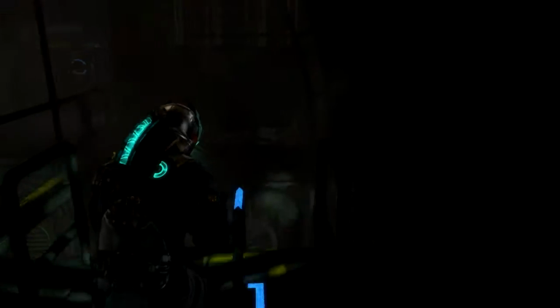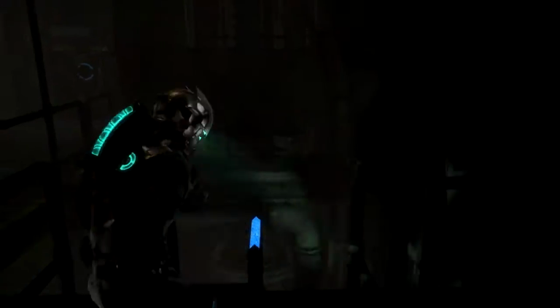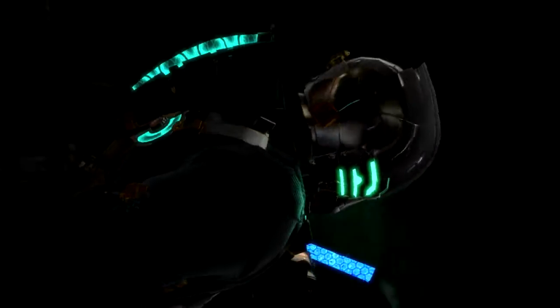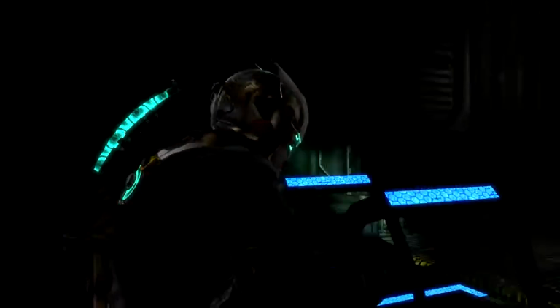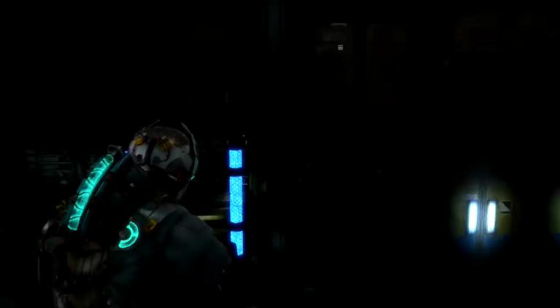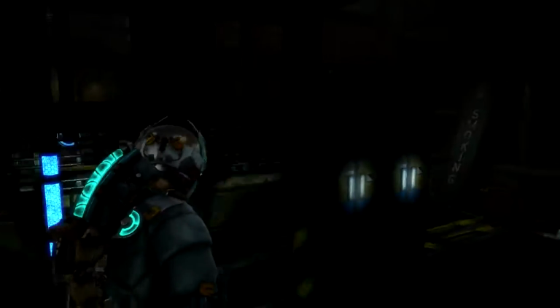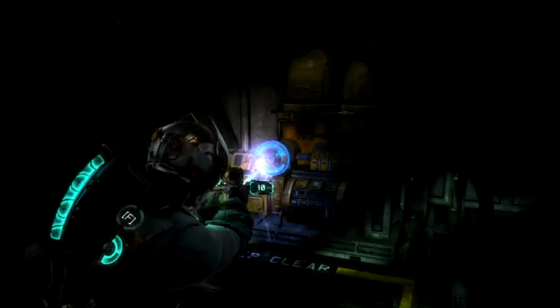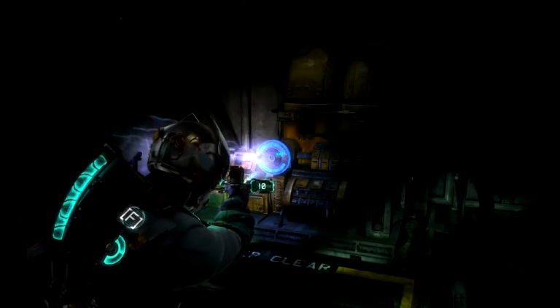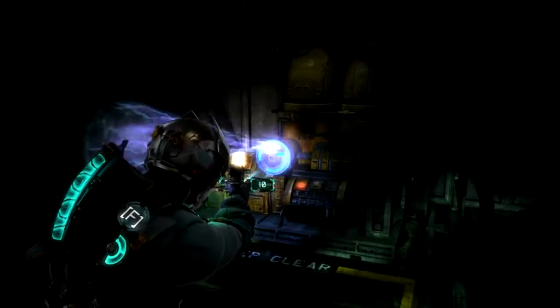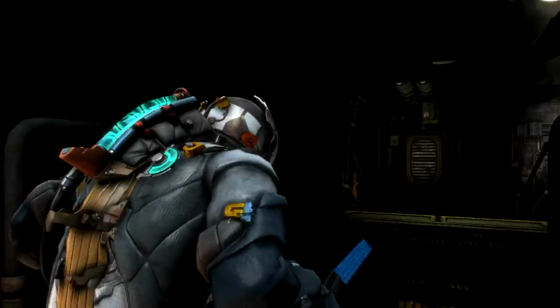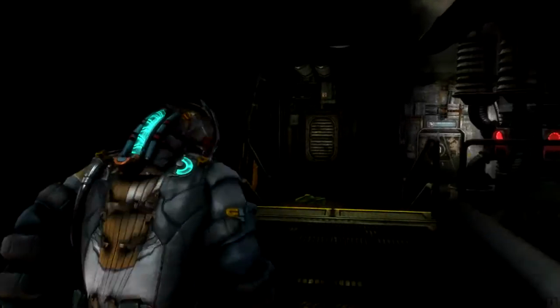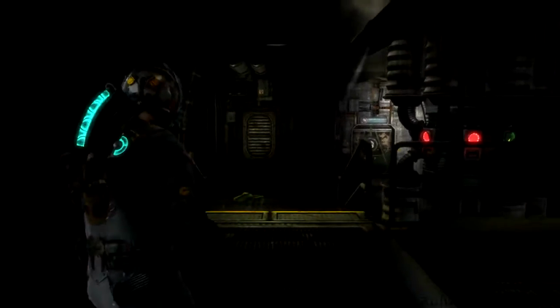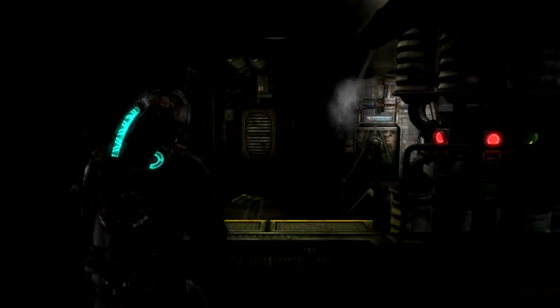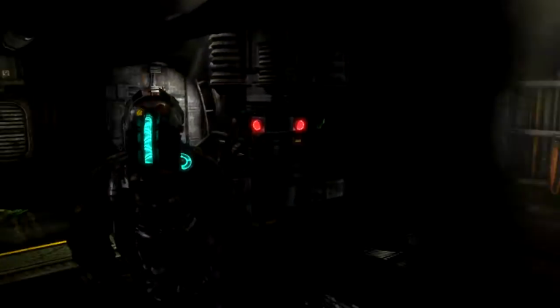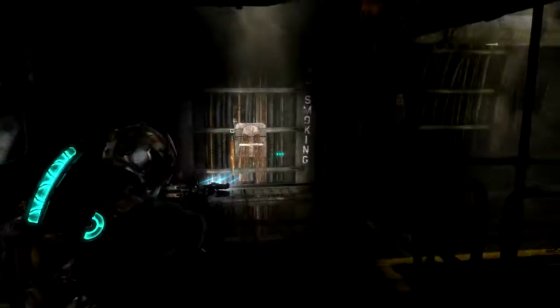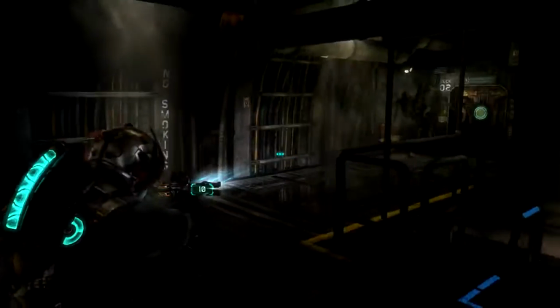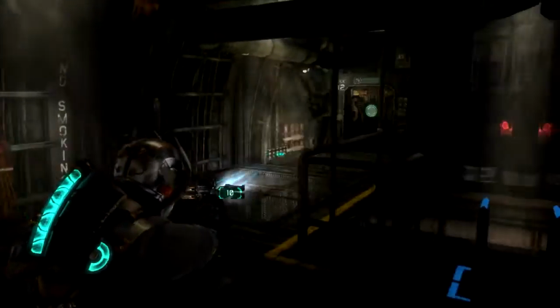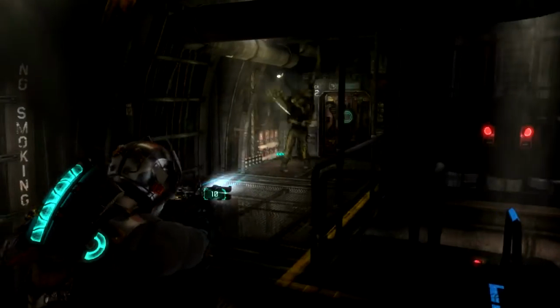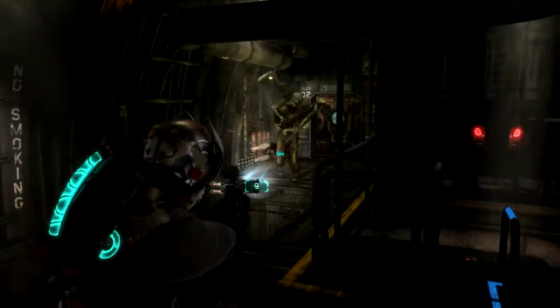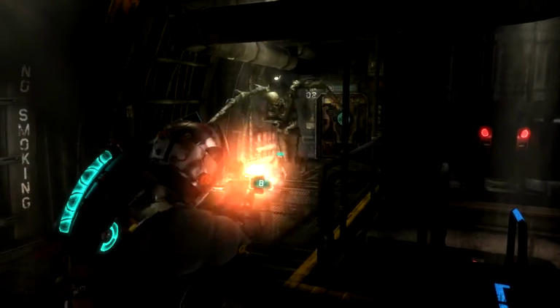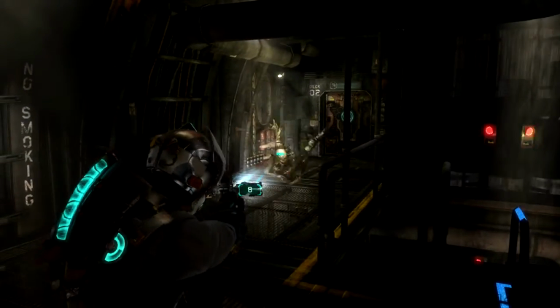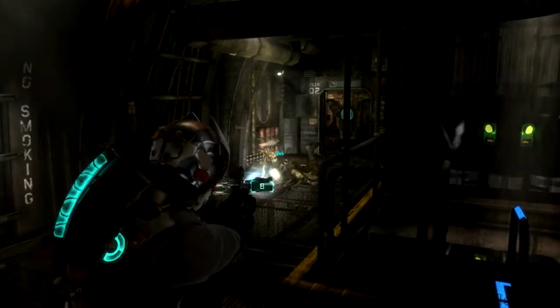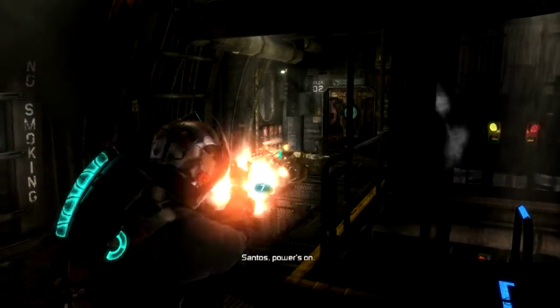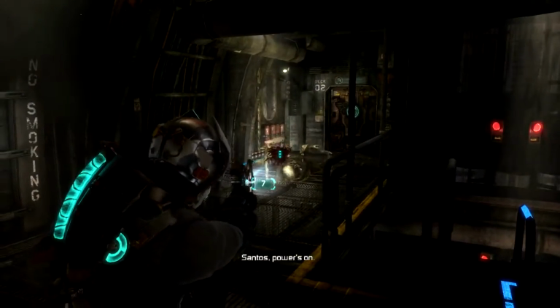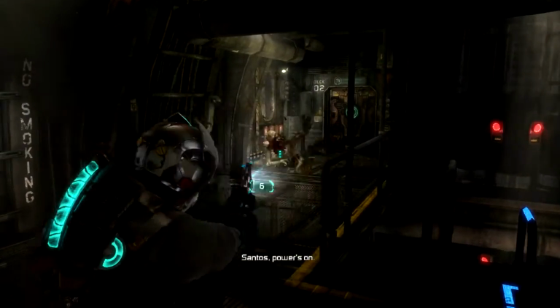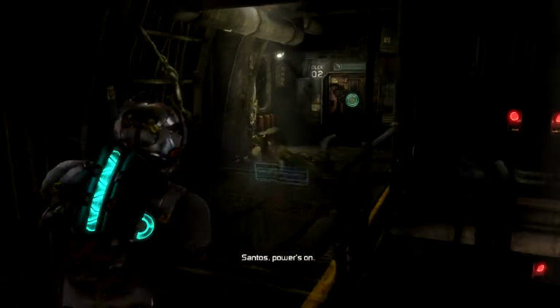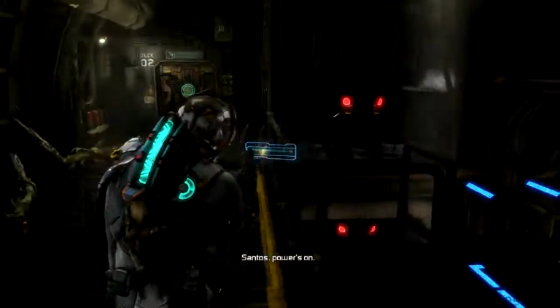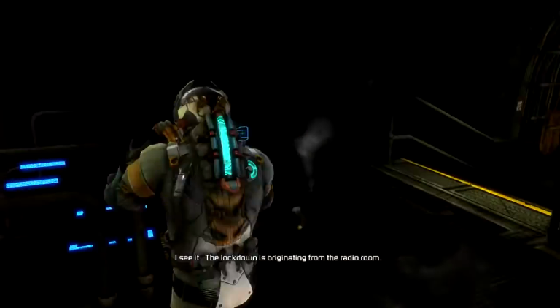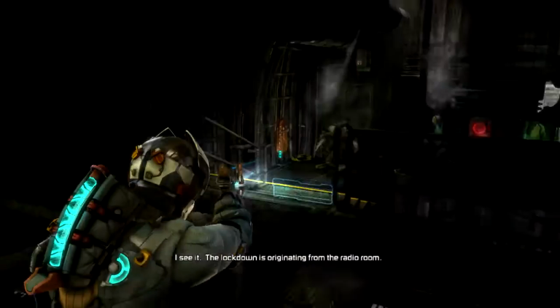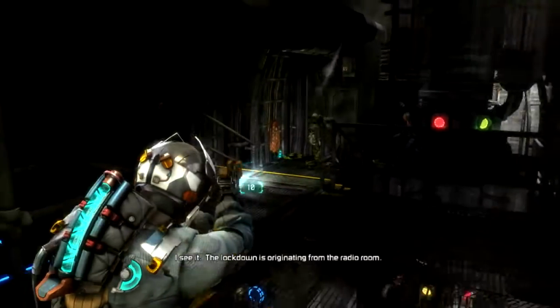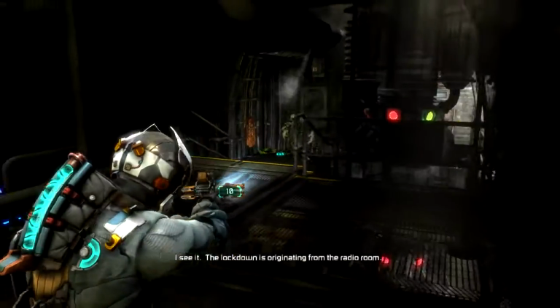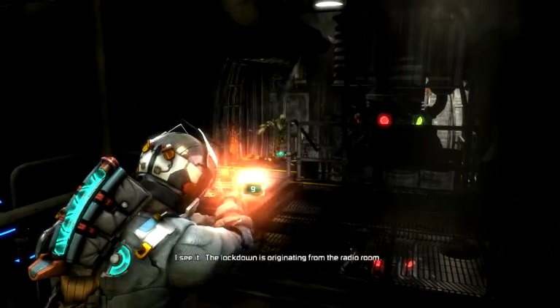Go down it and activate the generator by mashing a button. Climb the stairs again. Three enemies will spawn one after another. First, turn around and there will be an enemy right behind you. Use stasis on it if necessary.